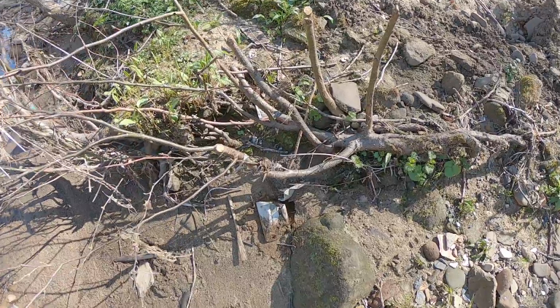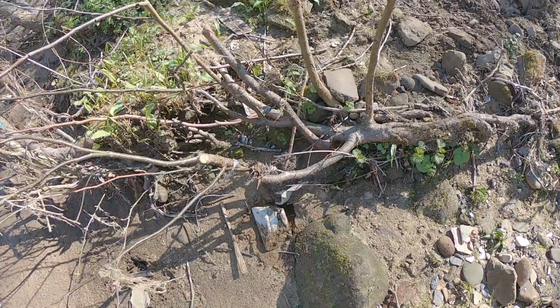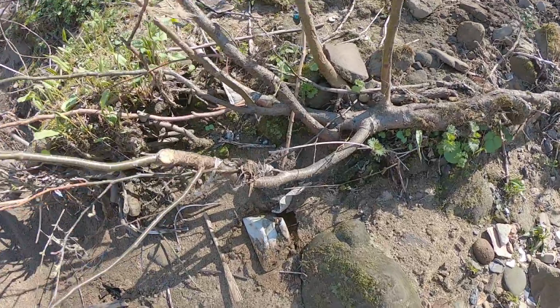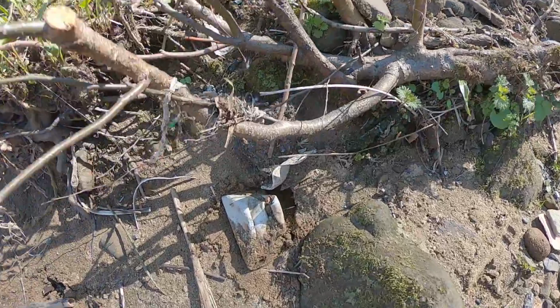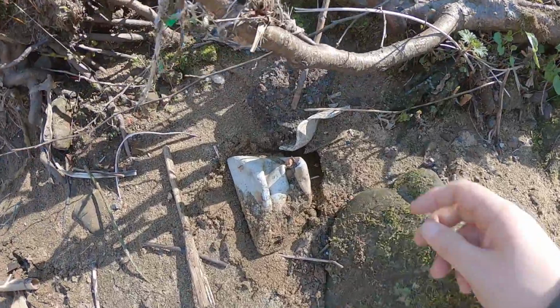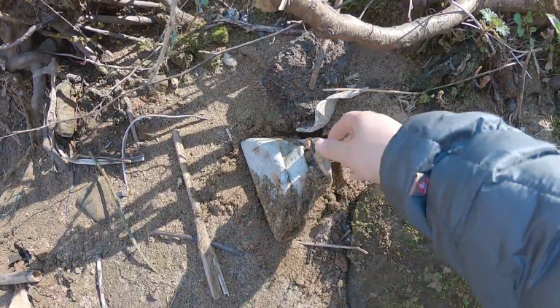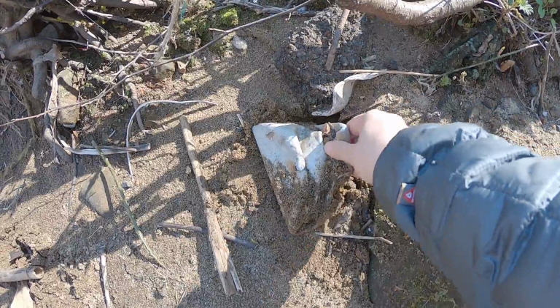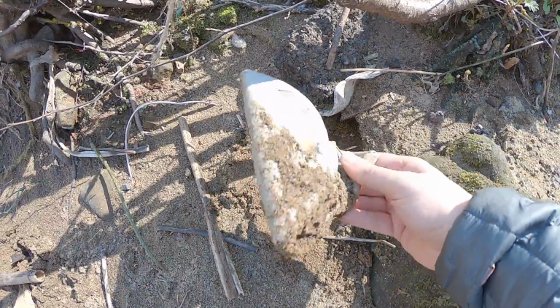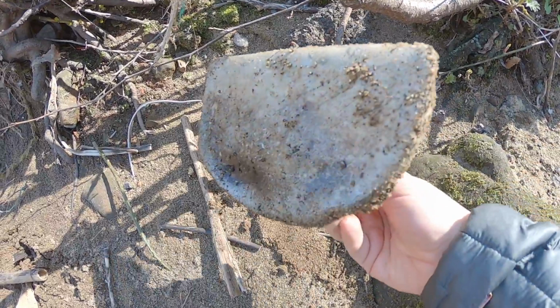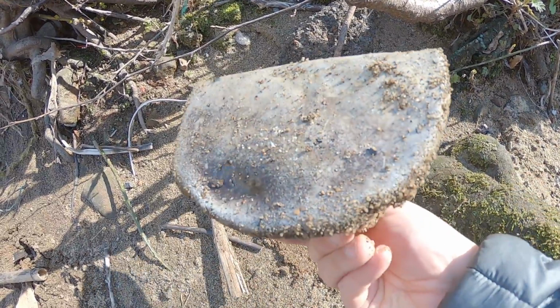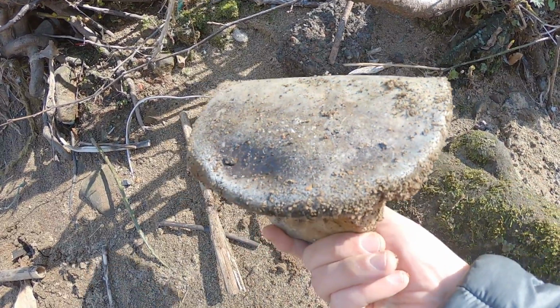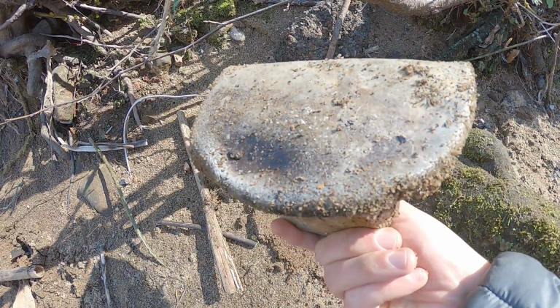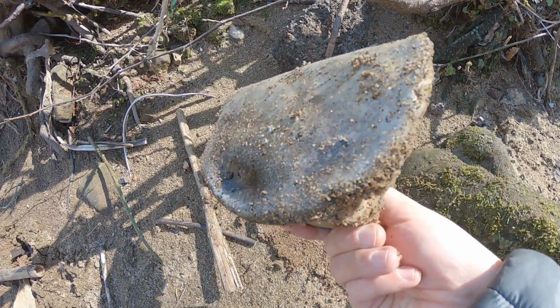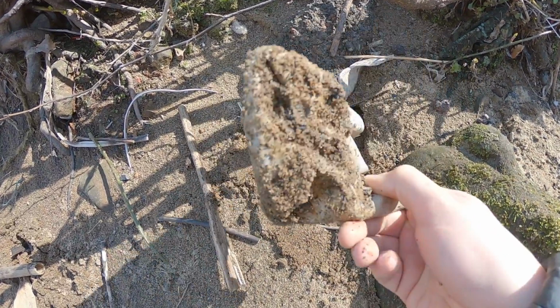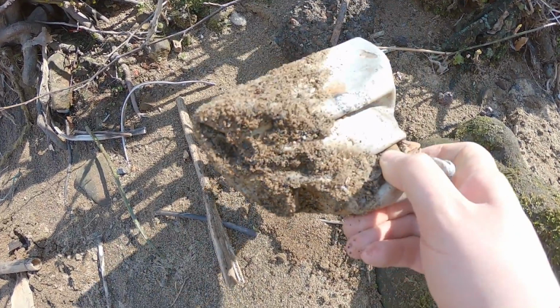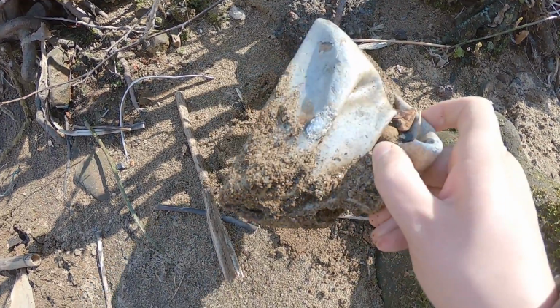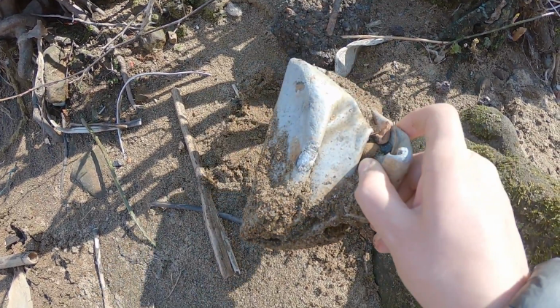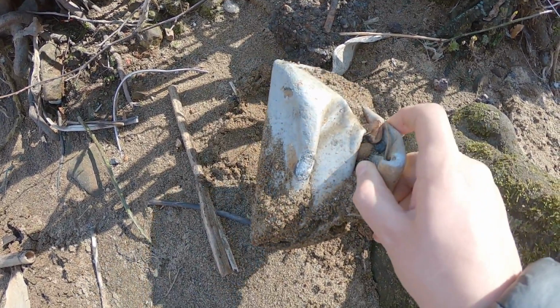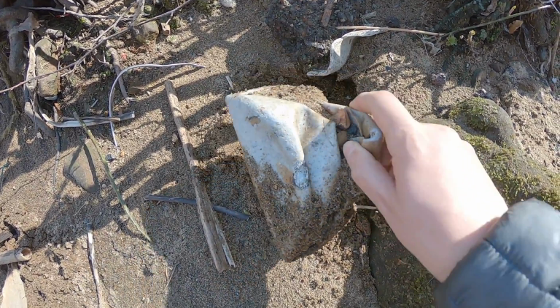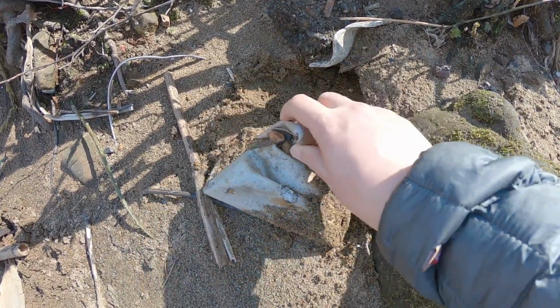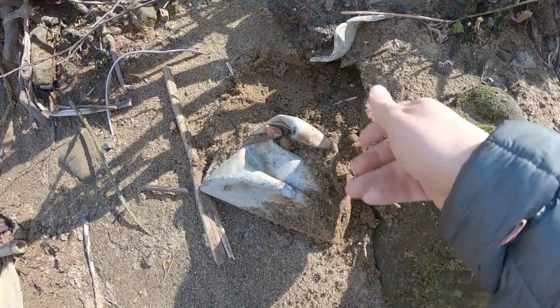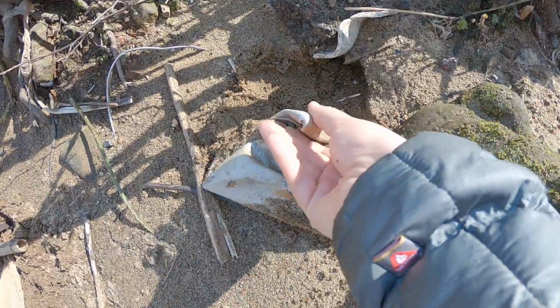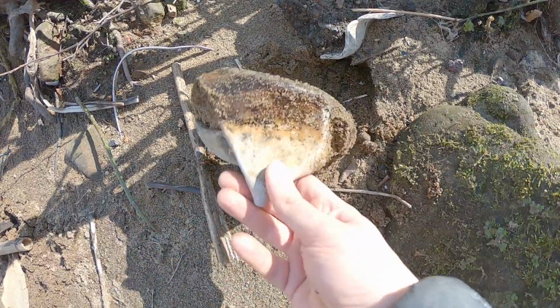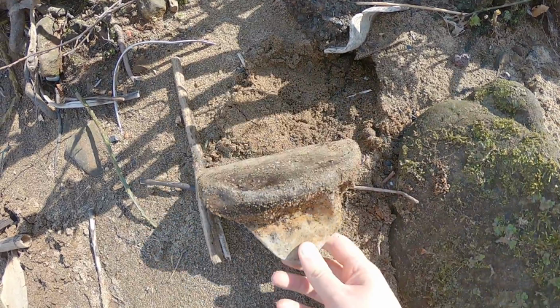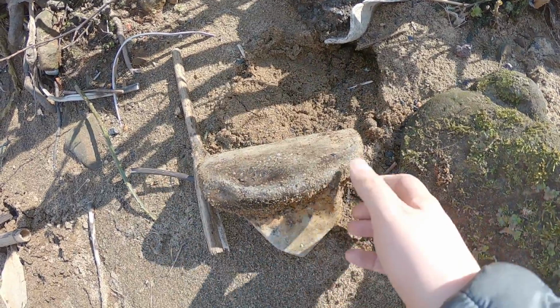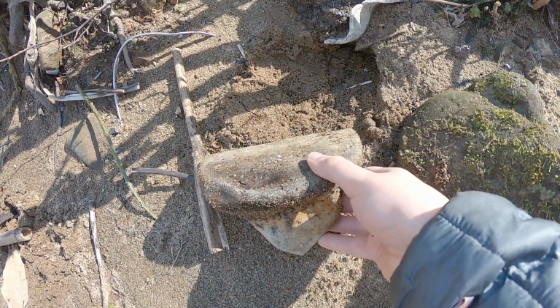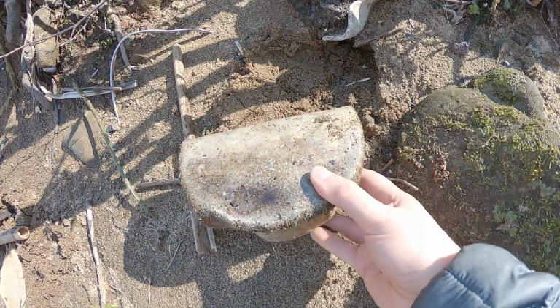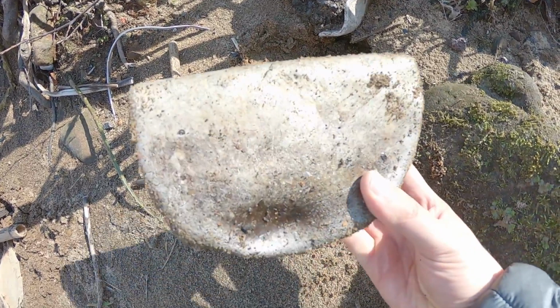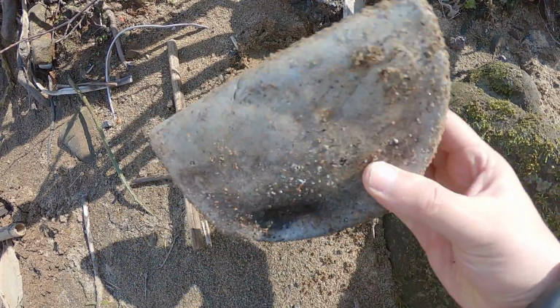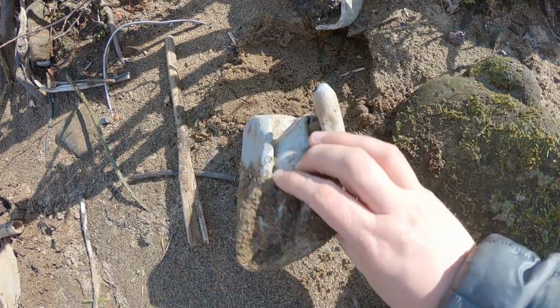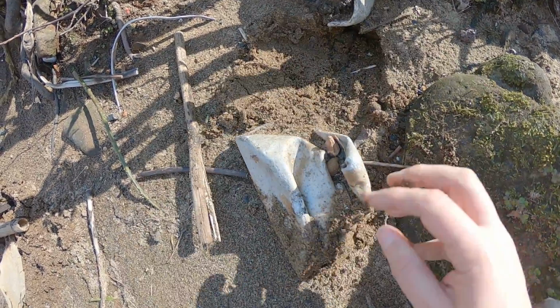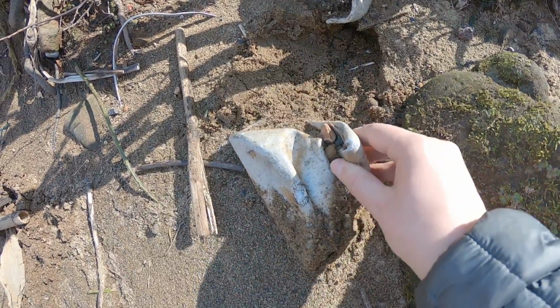Just found this — it's the most folded up, utterly mangled saucepan I've seen mudlarking. And I do see a surprising number of them. Scrap aluminium. Might take it.